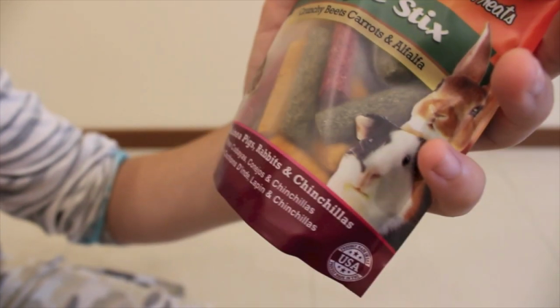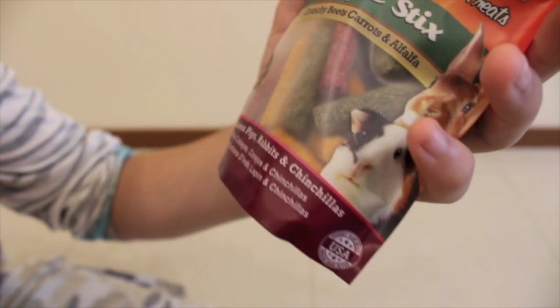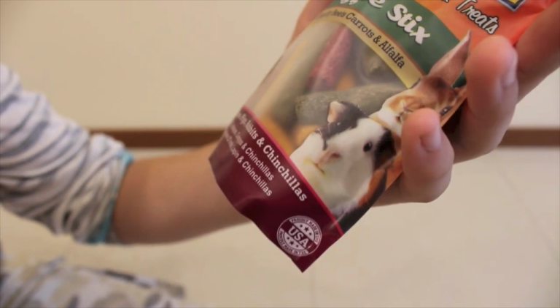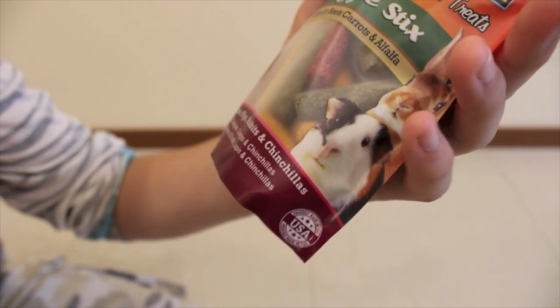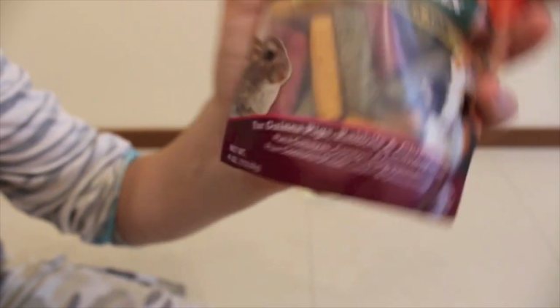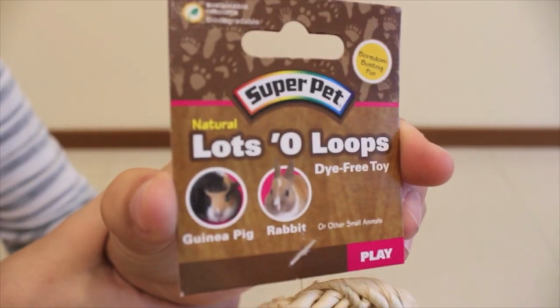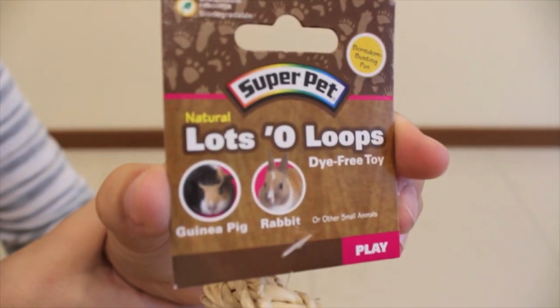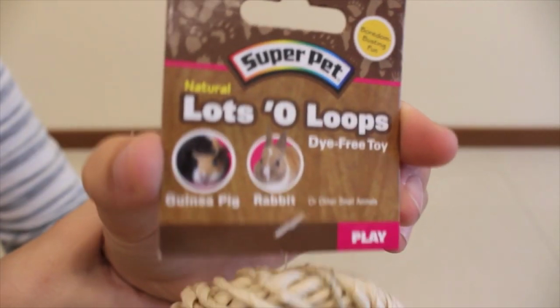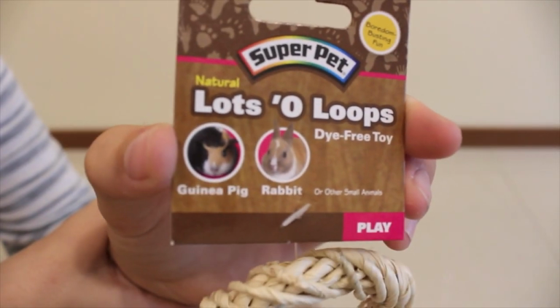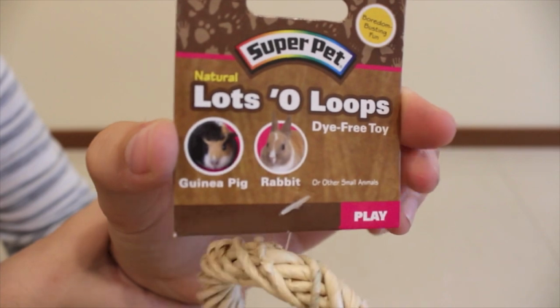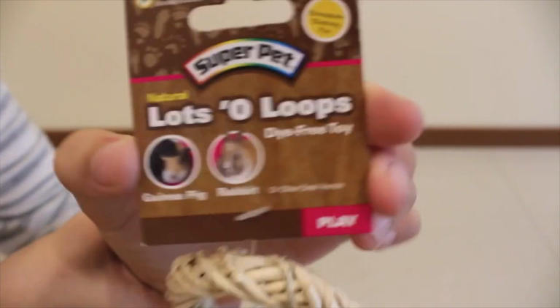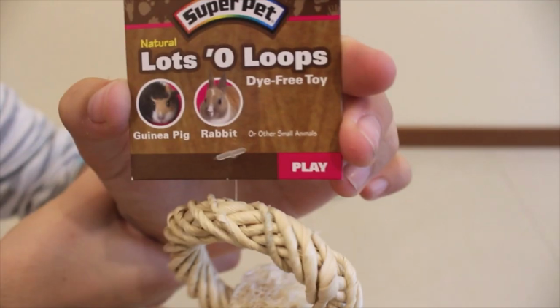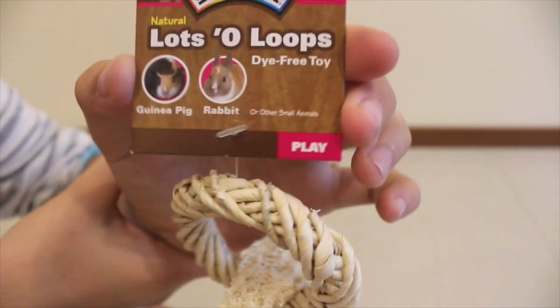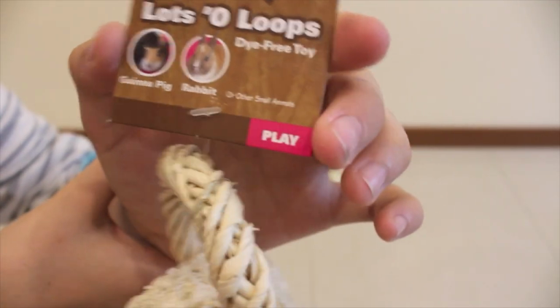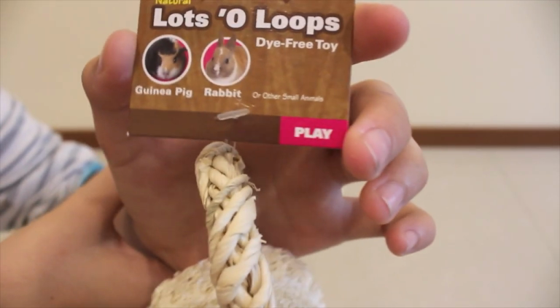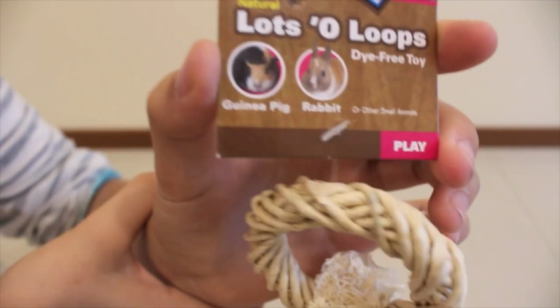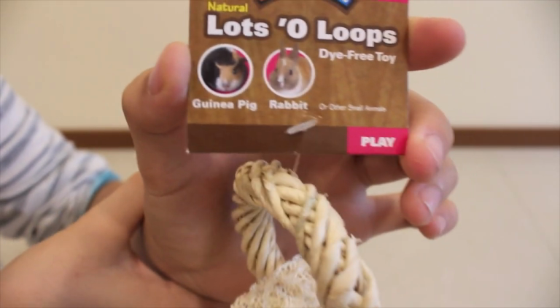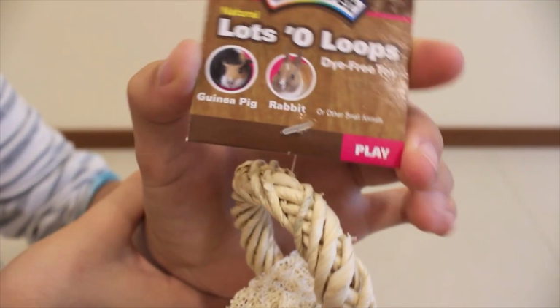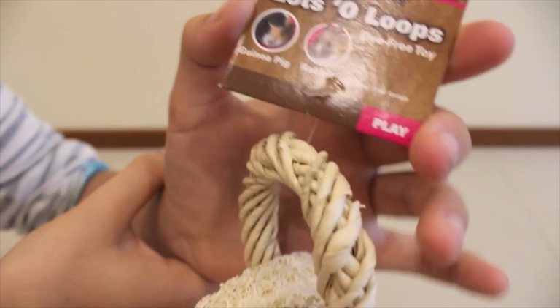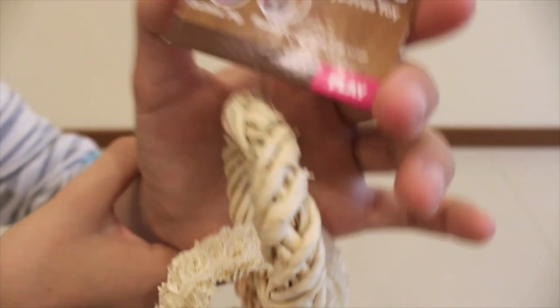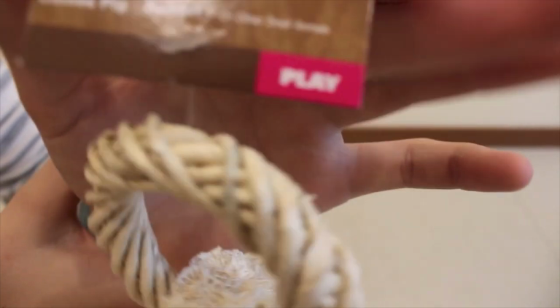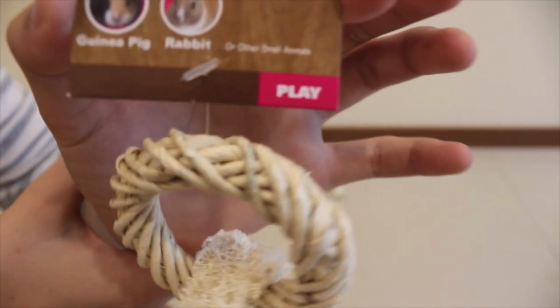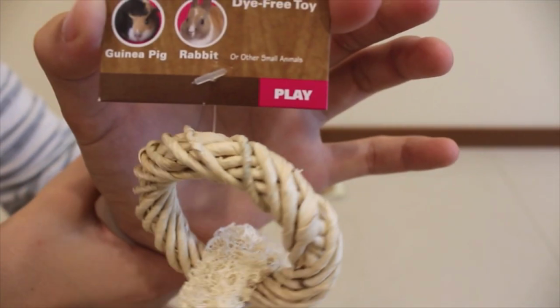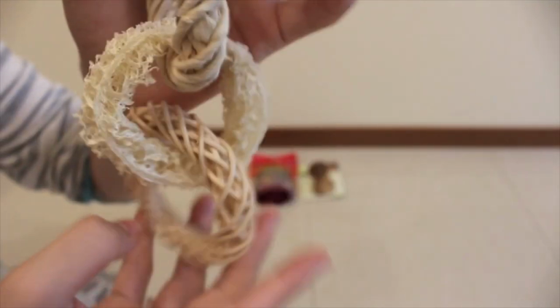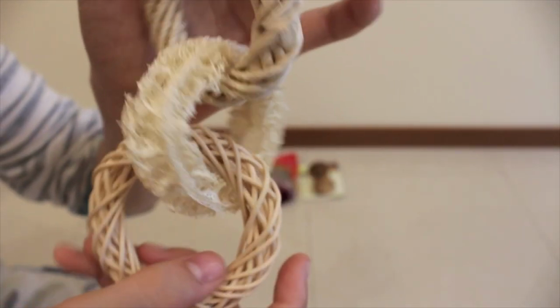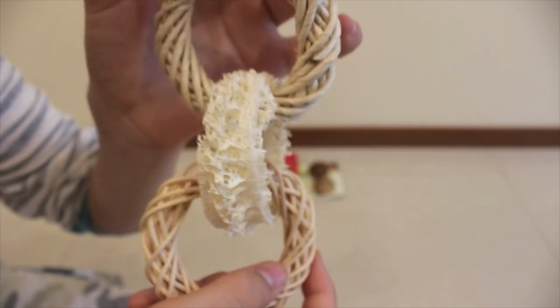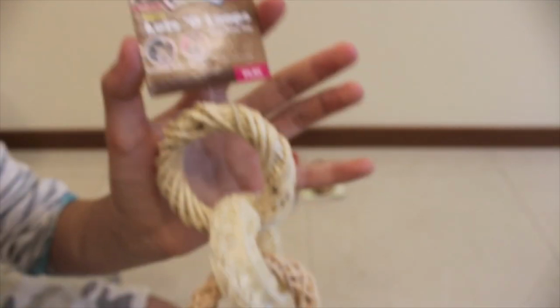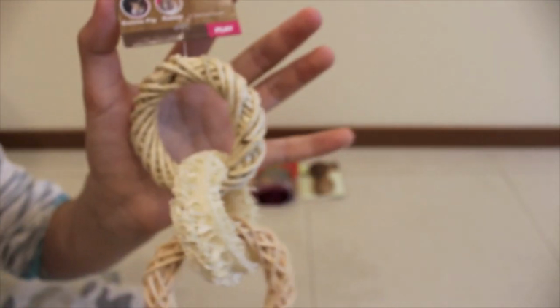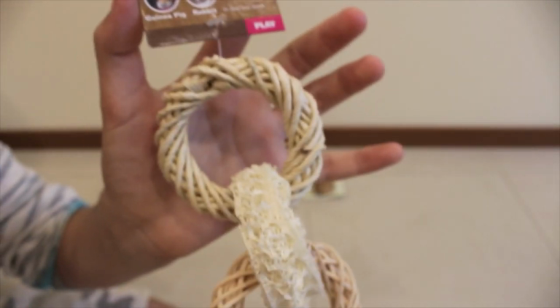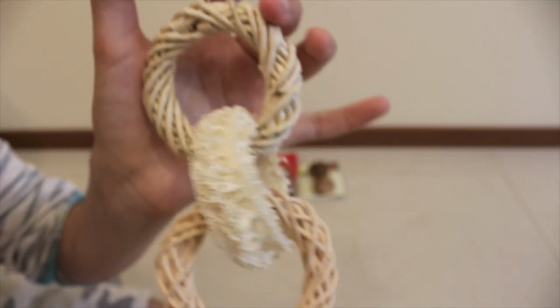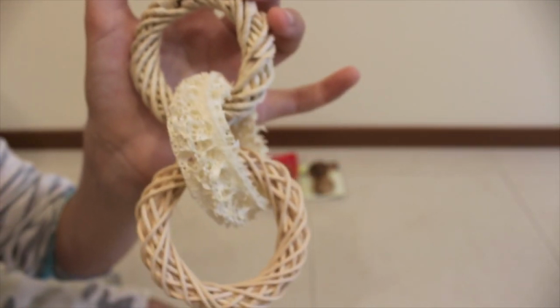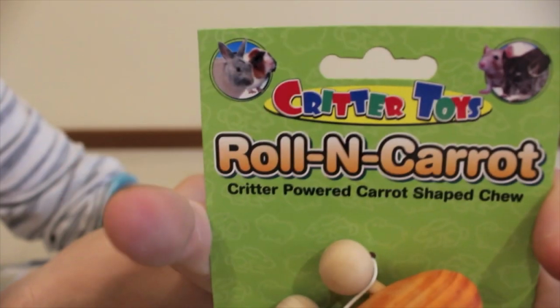Next I got the Super Pet Lots of Loops dye-free toy. It's for guinea pigs and rabbits and it's for play. This is what it looks like and it cost $6.99.